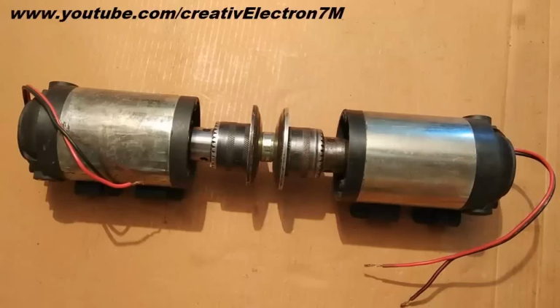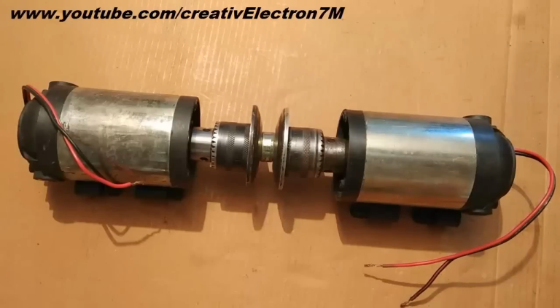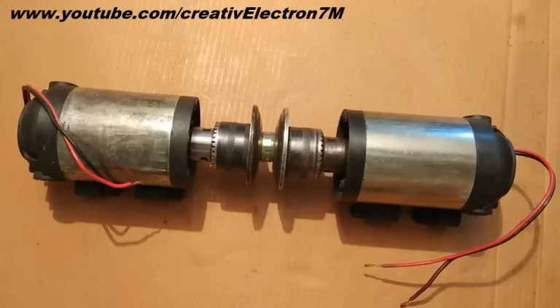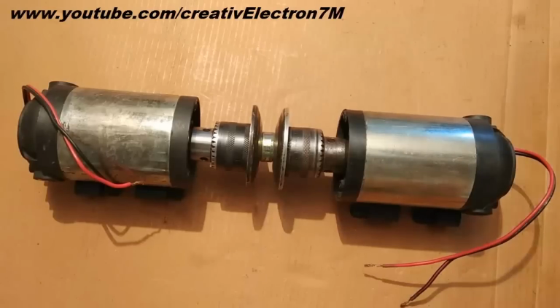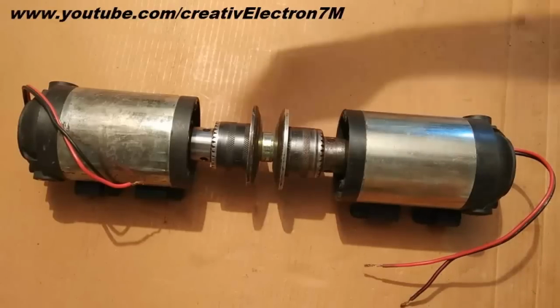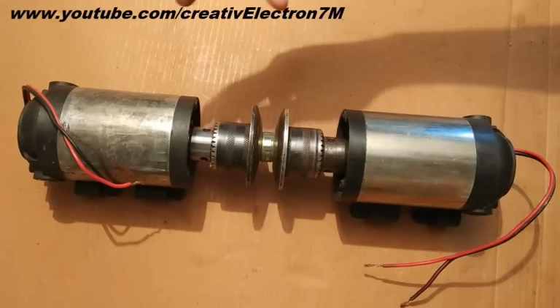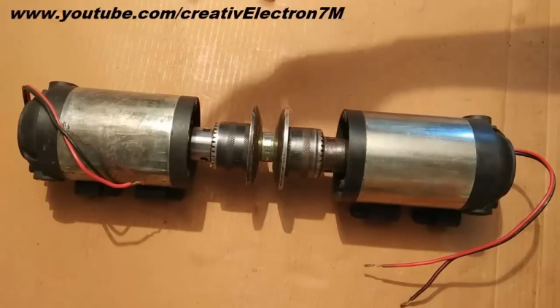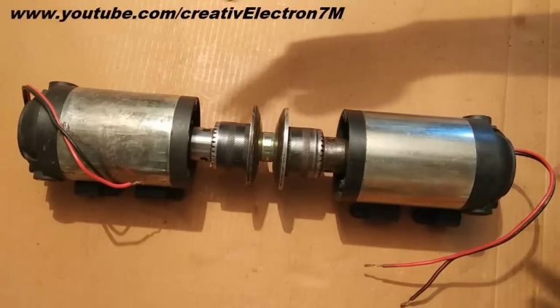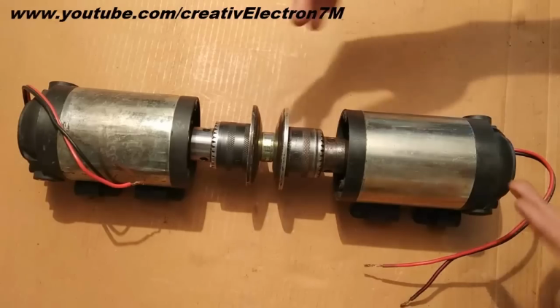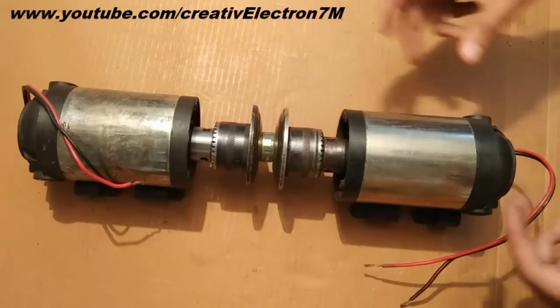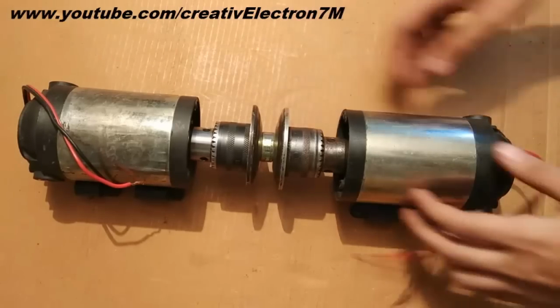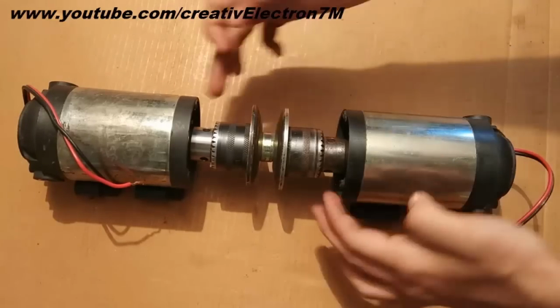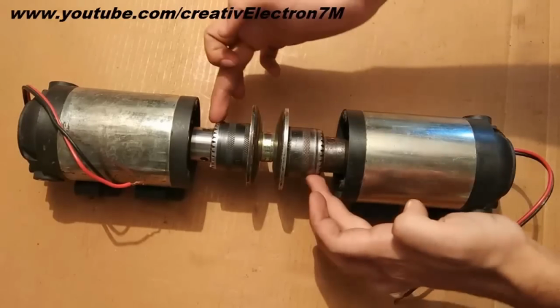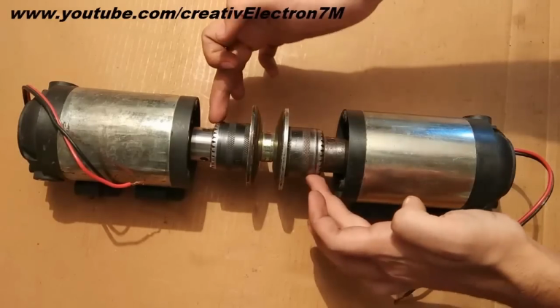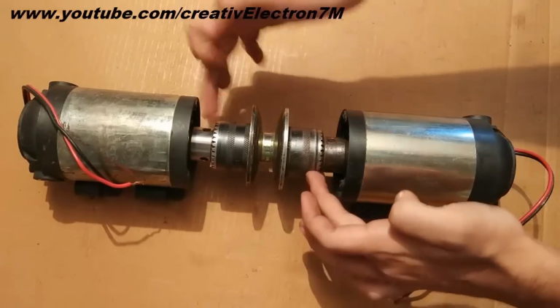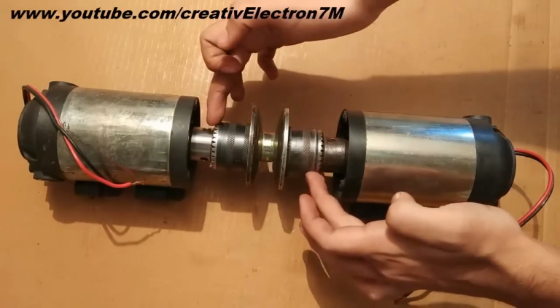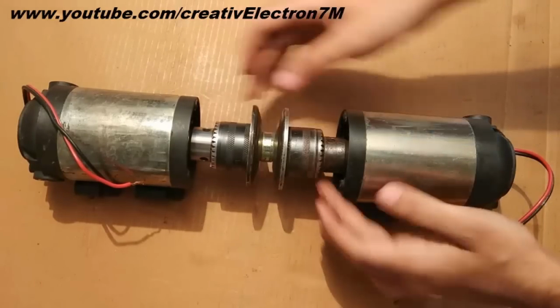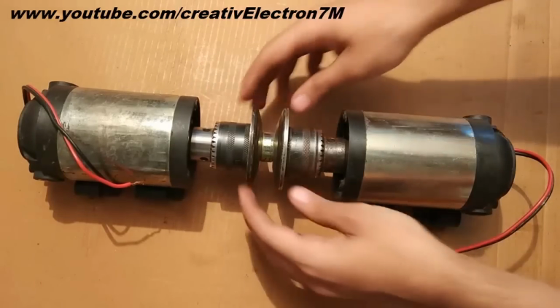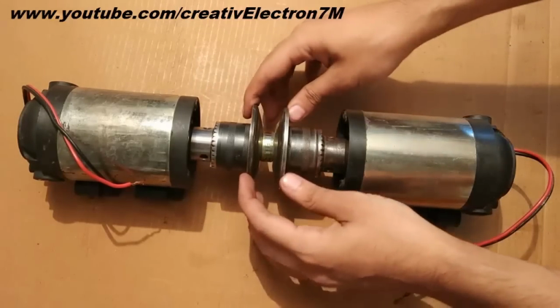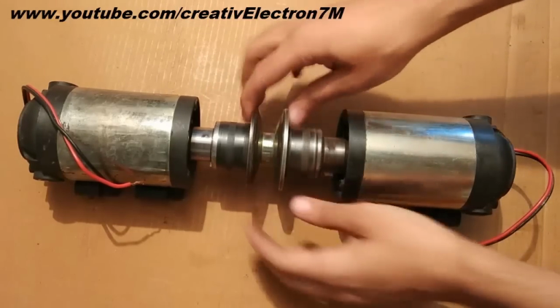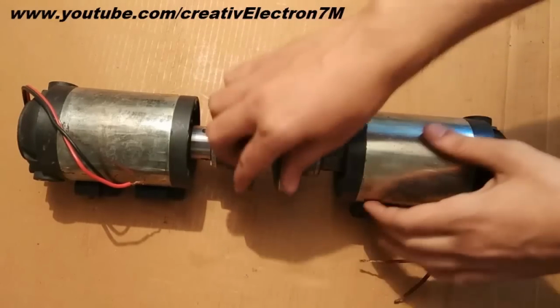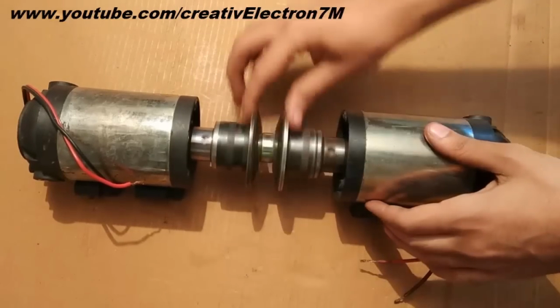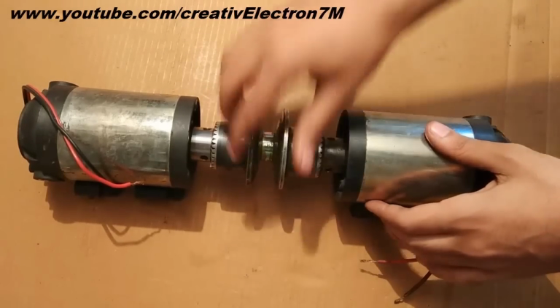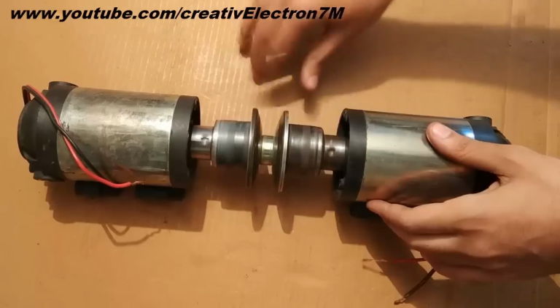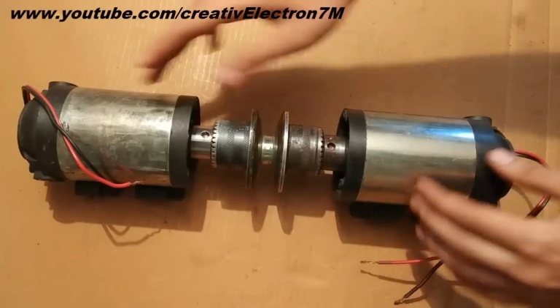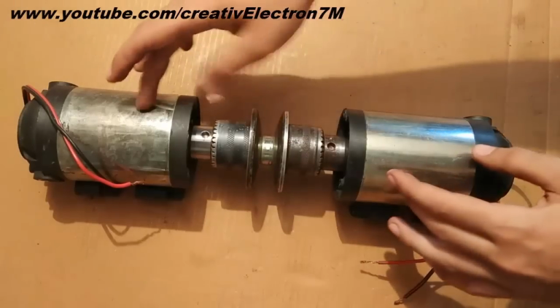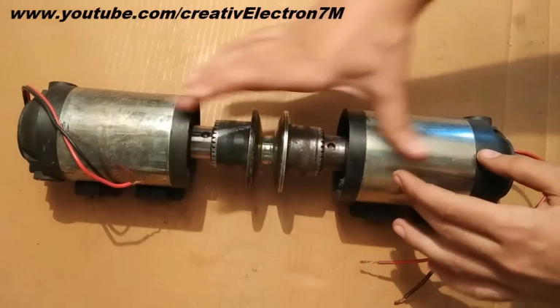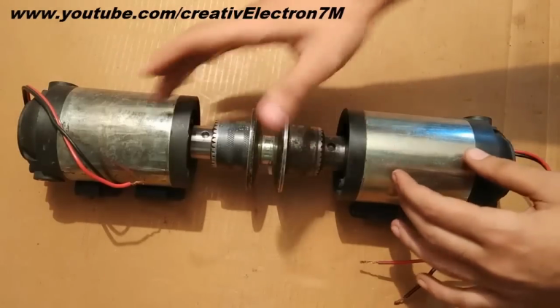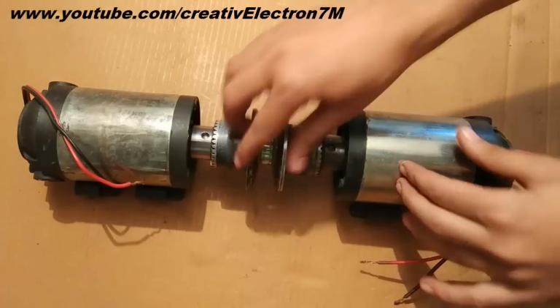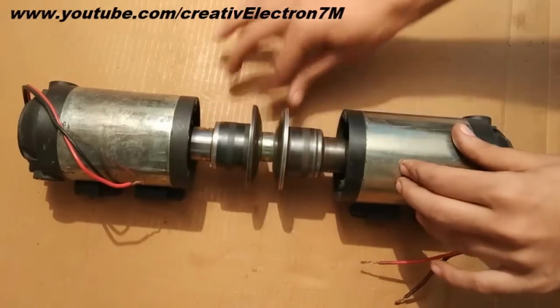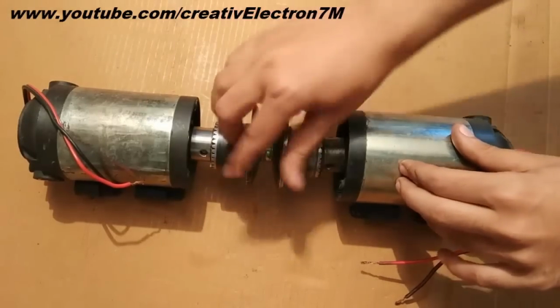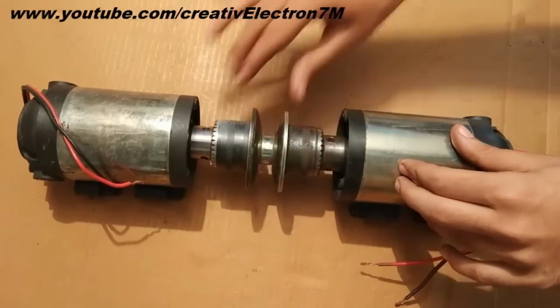Here are two DC motors that are mechanically connected together with the help of screw drill chucks and a pulley. If I rotate this system, both of the DC motors start rotating simultaneously.